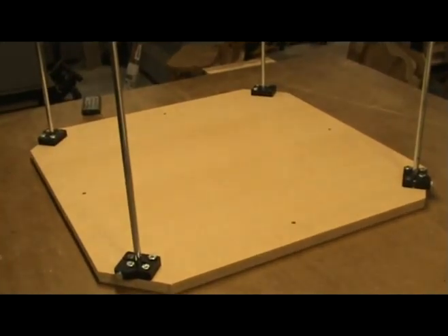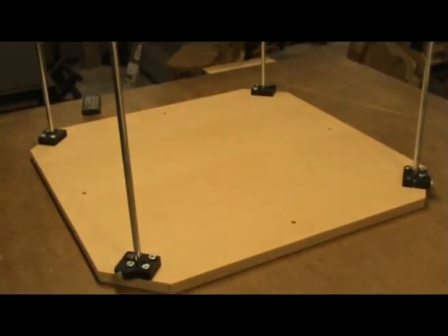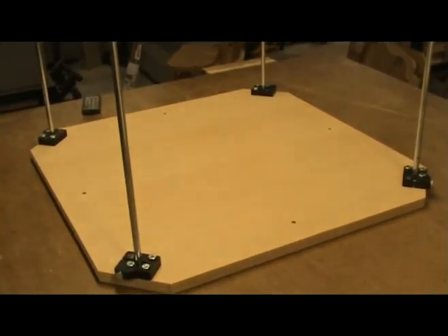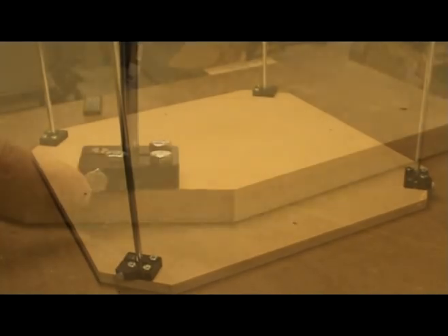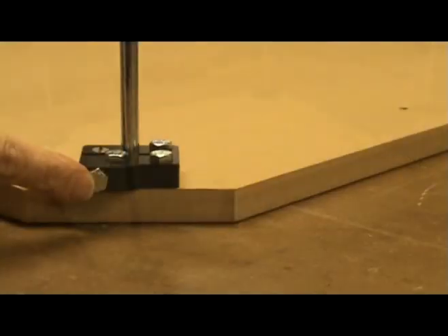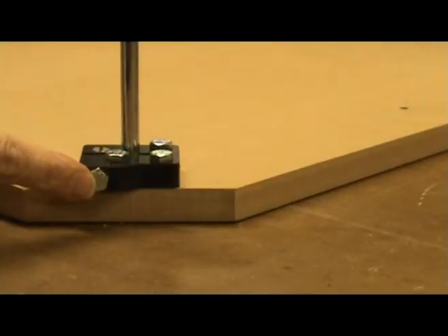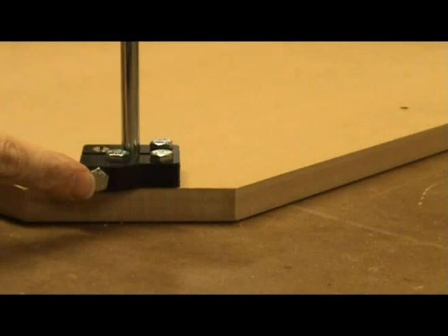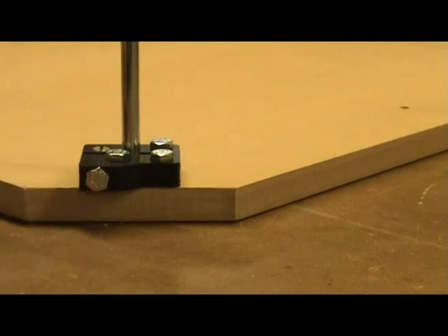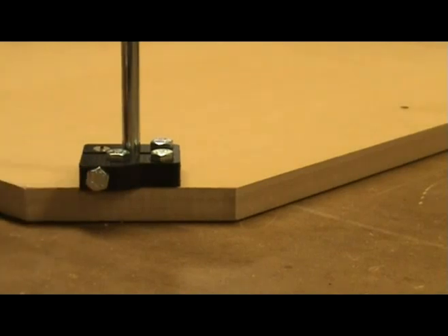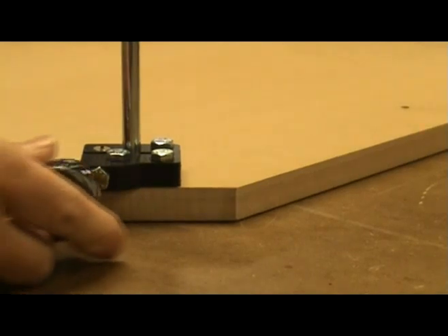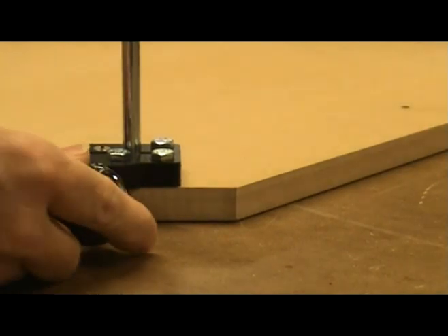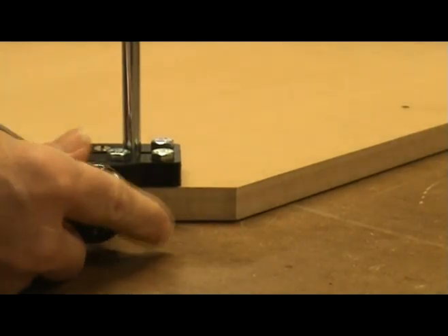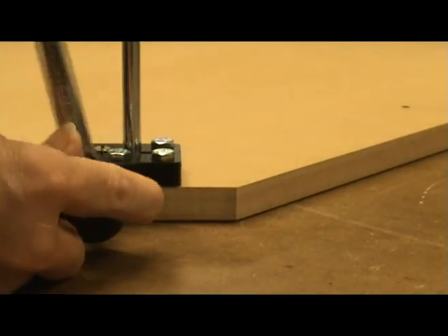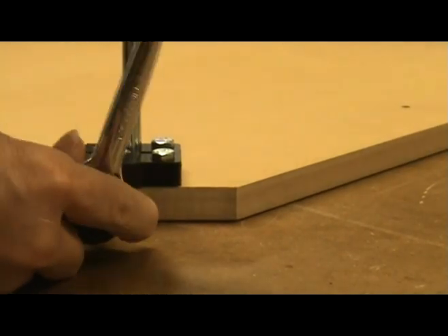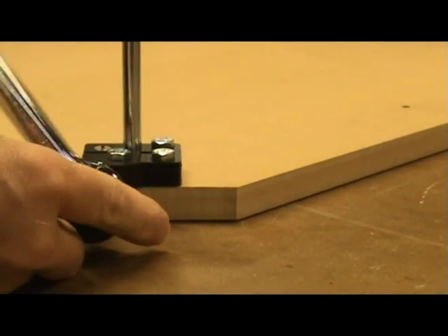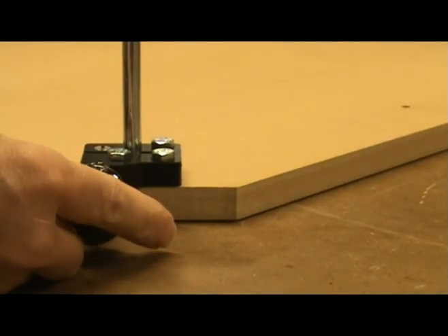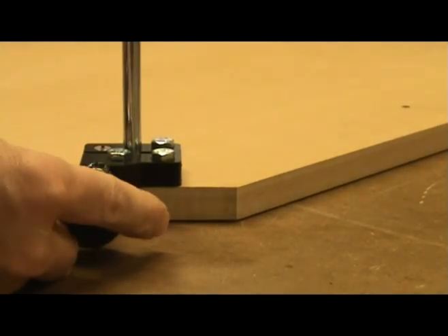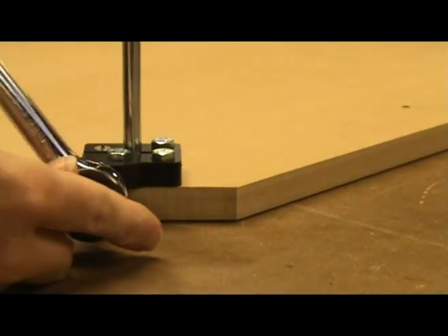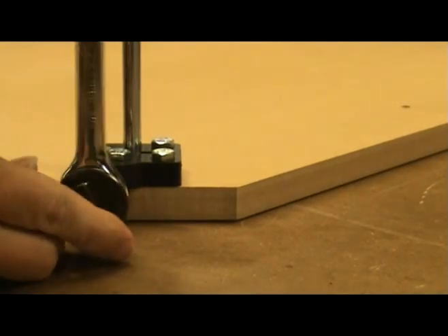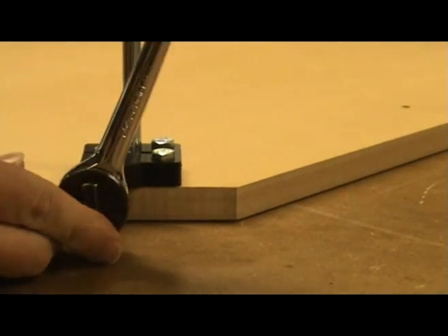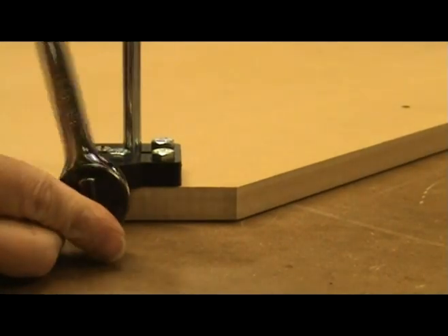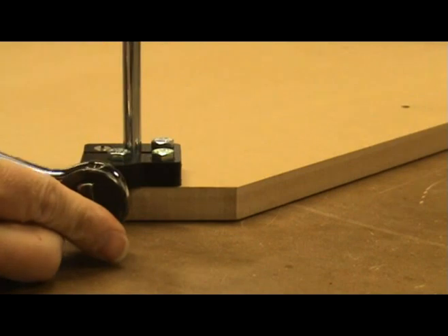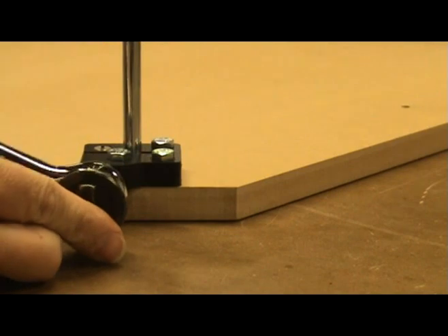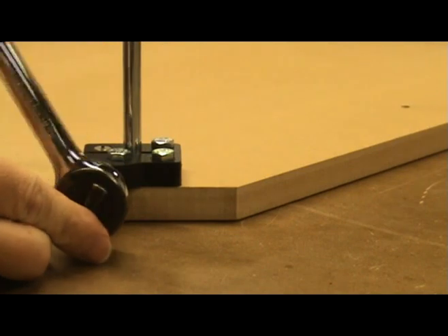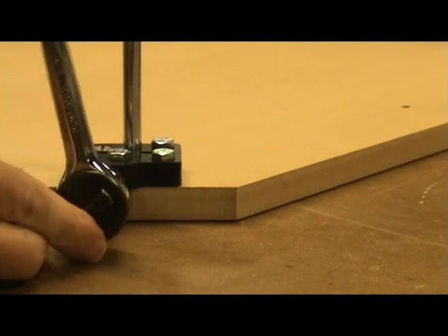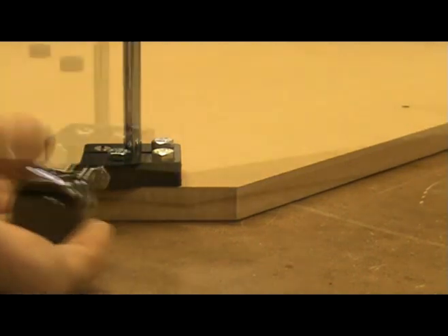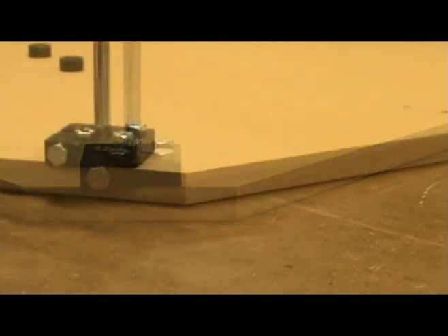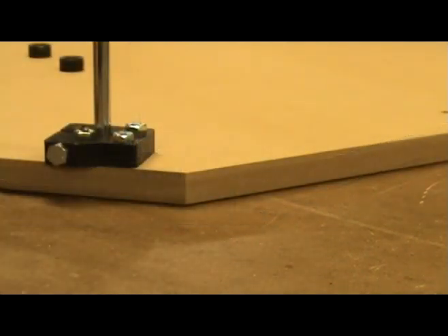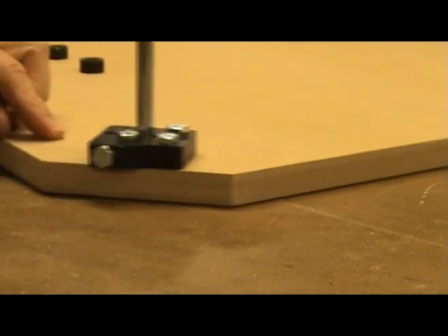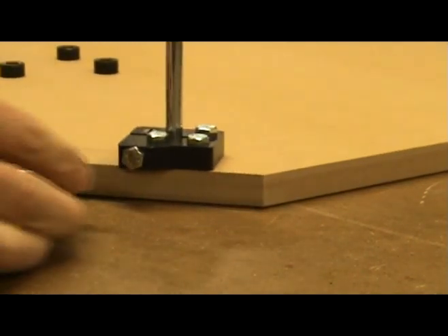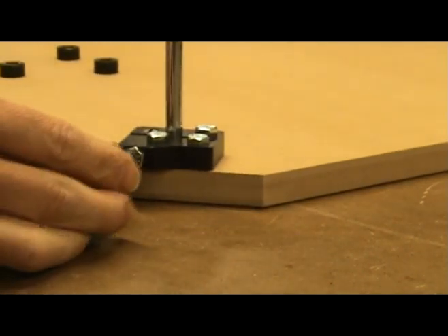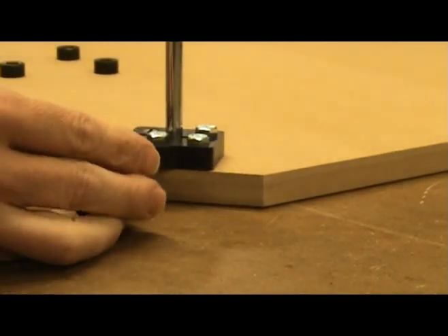Now use a 5/8 inch socket and tighten the nut located on the side of the plastic piece. Do not over-tighten it. Do this on all four plastic pieces.